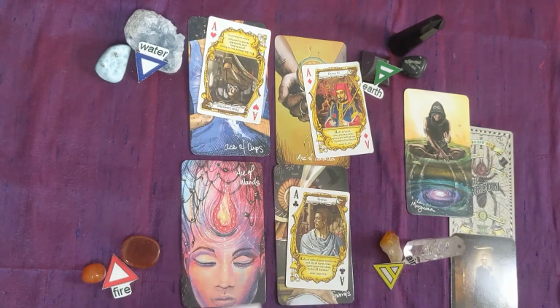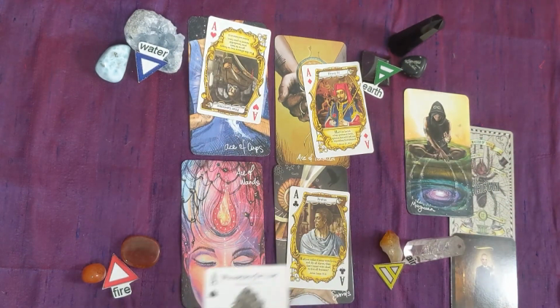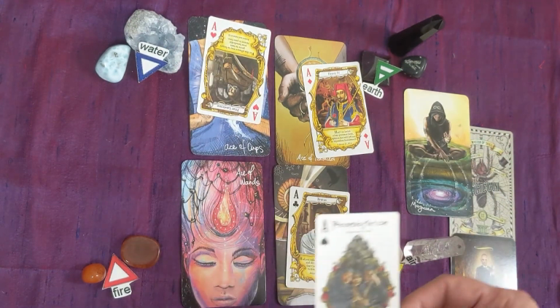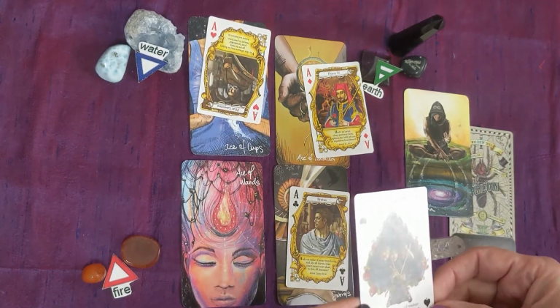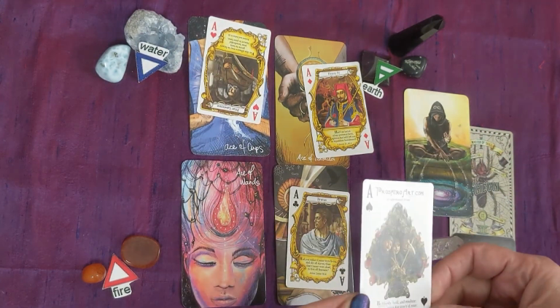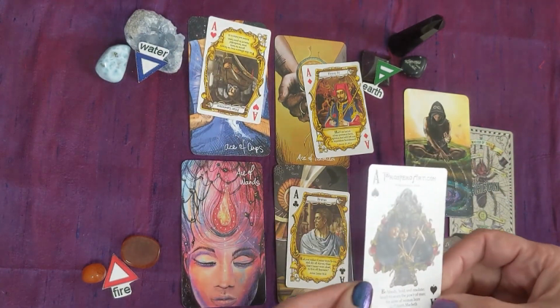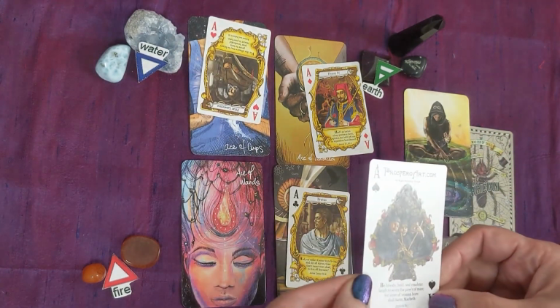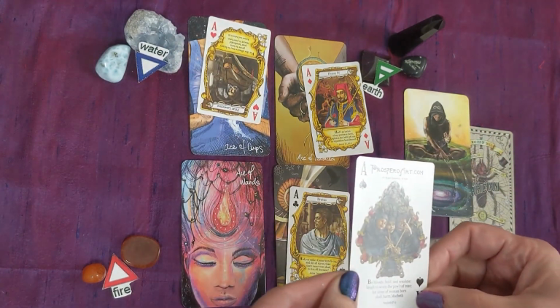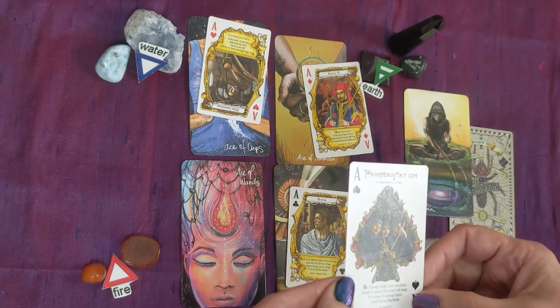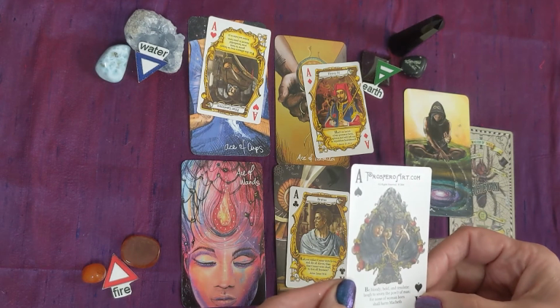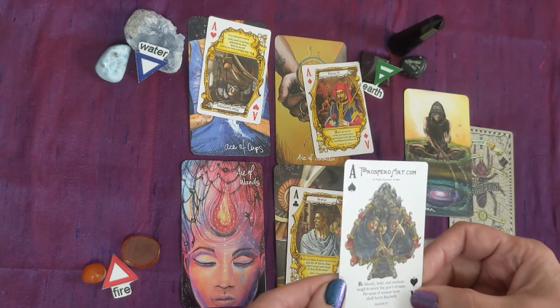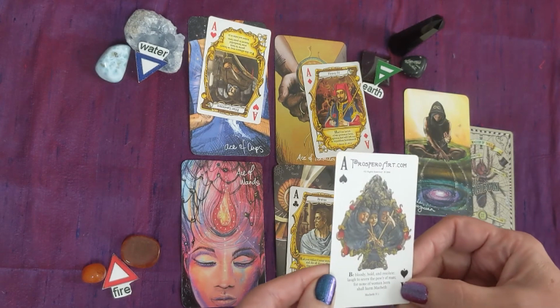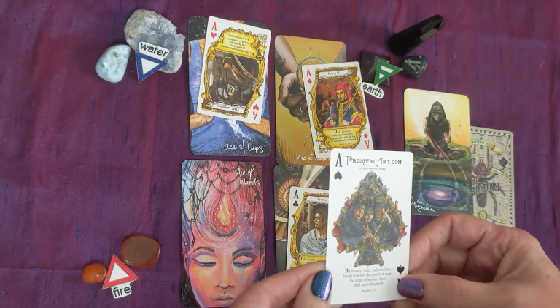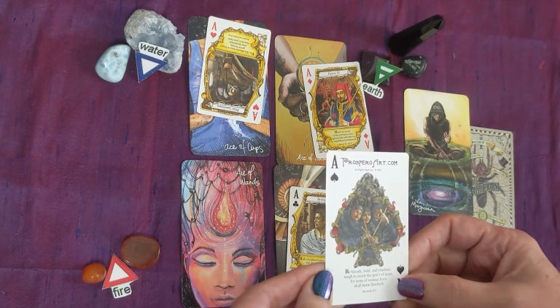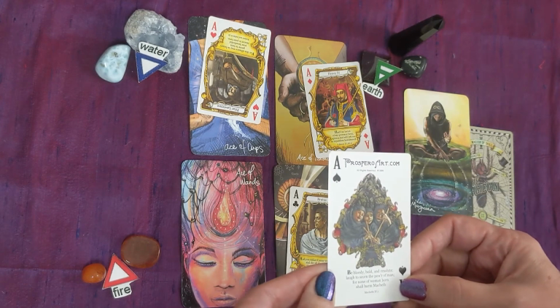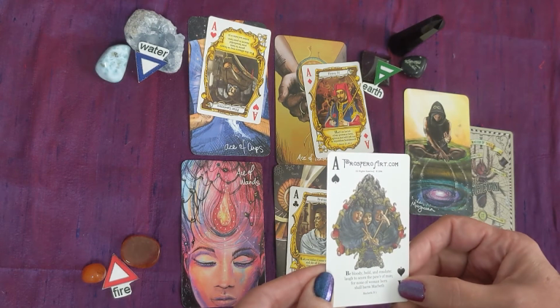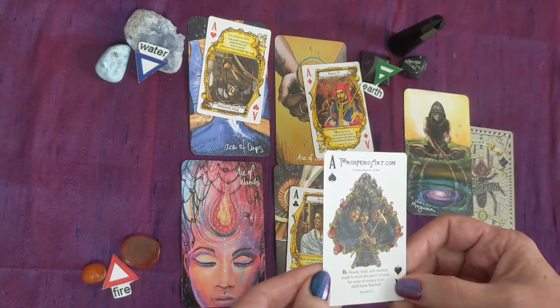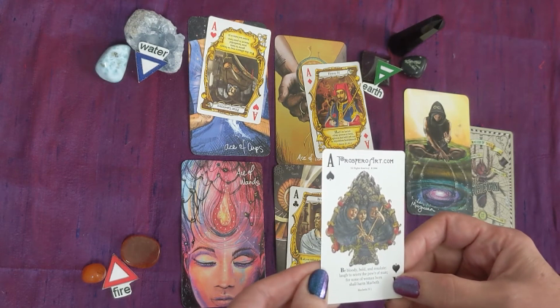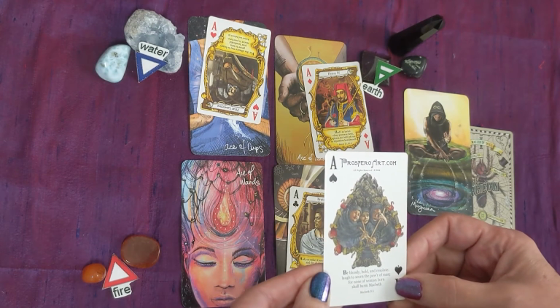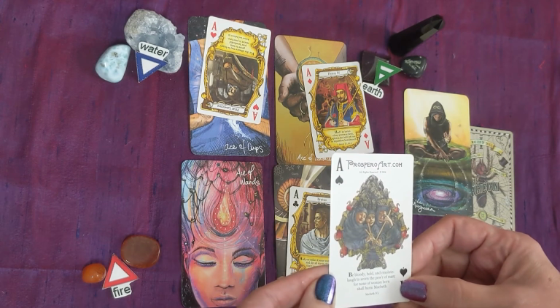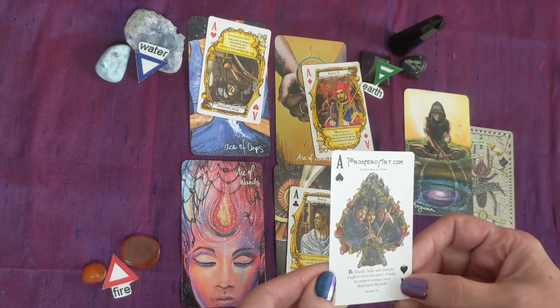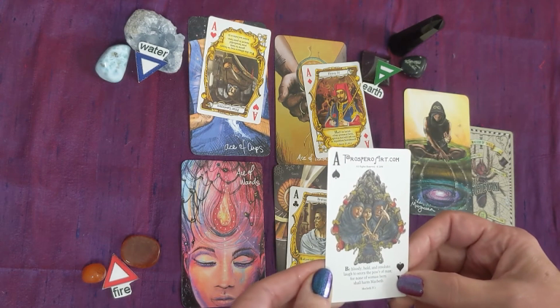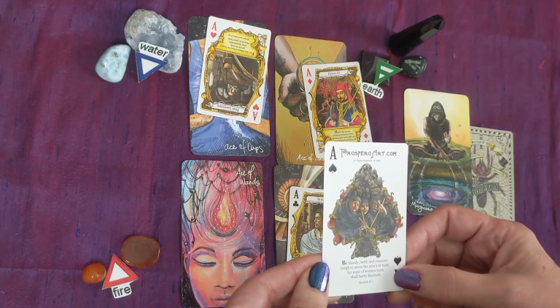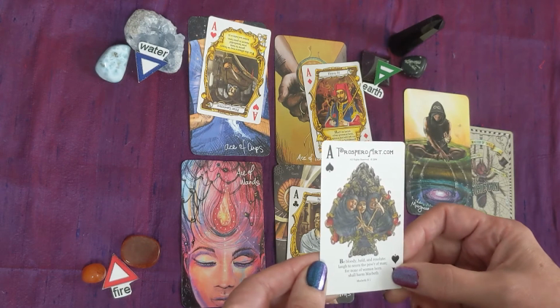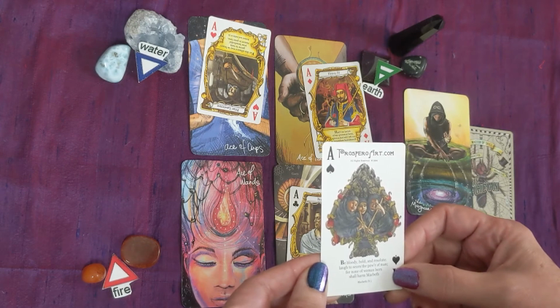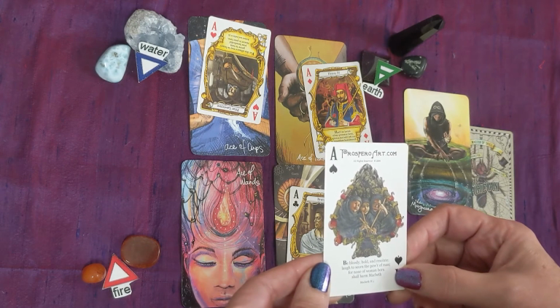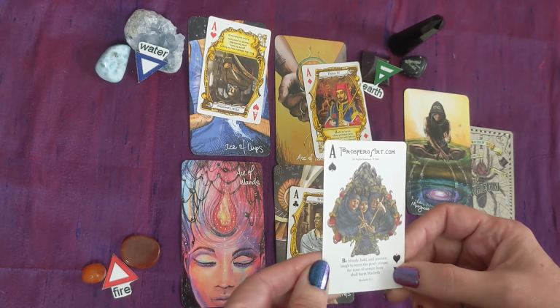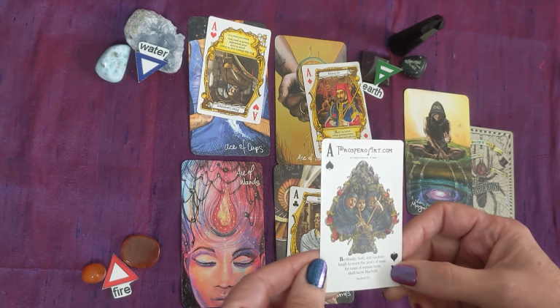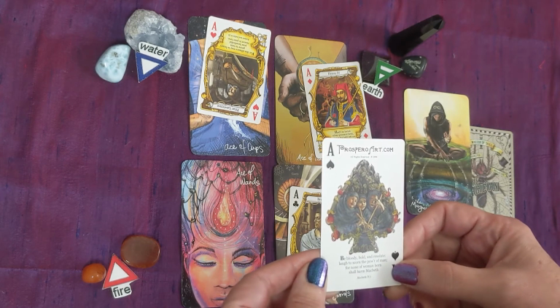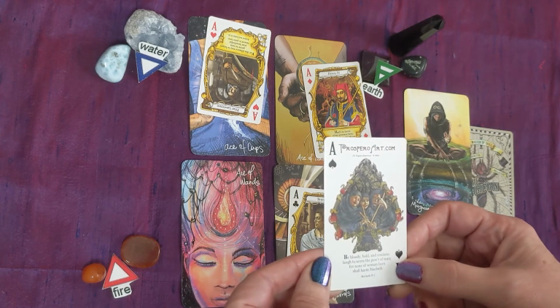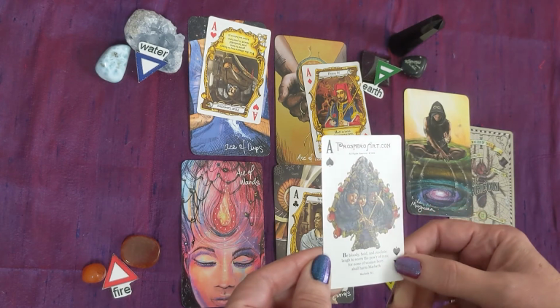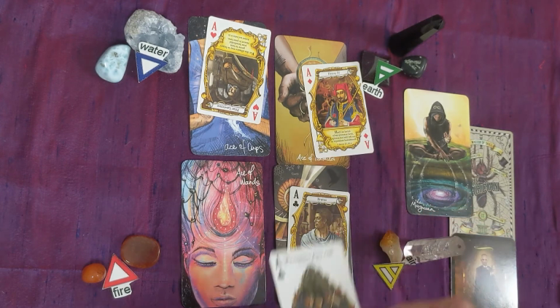One of the Shakespearean quotes reads: 'Be bloody, bold and resolute, laugh to scorn the power of man, for none of woman born shall harm Macbeth.'